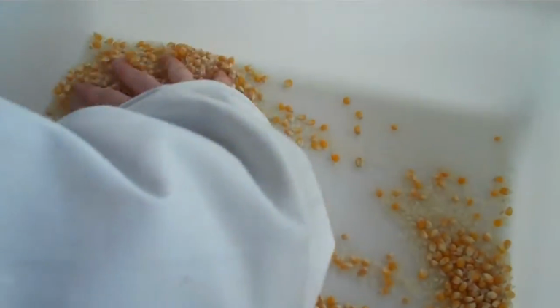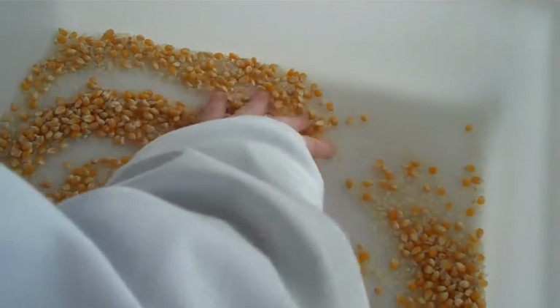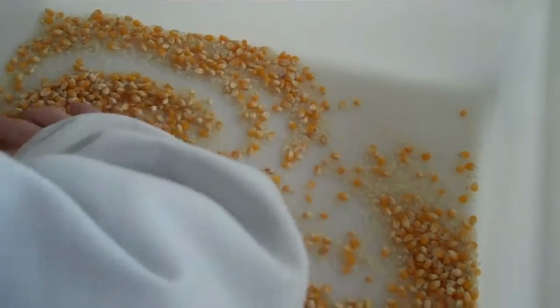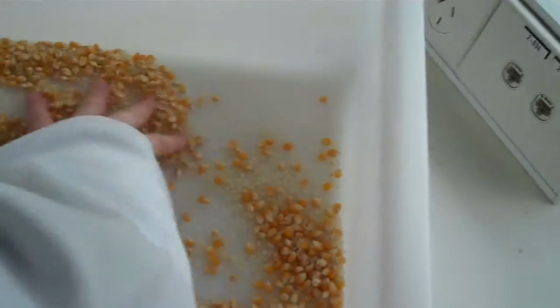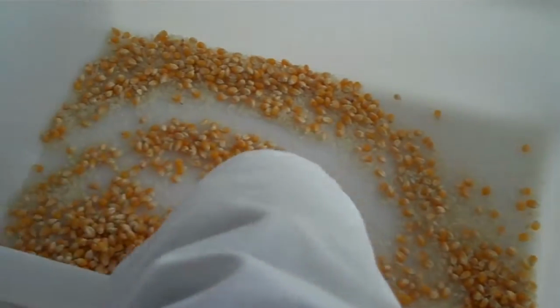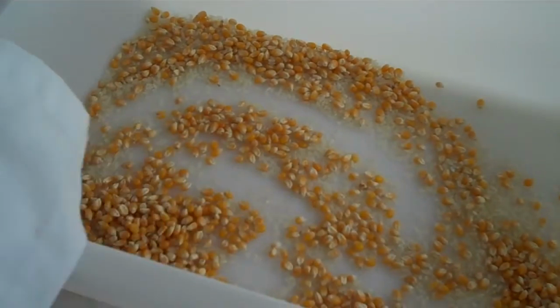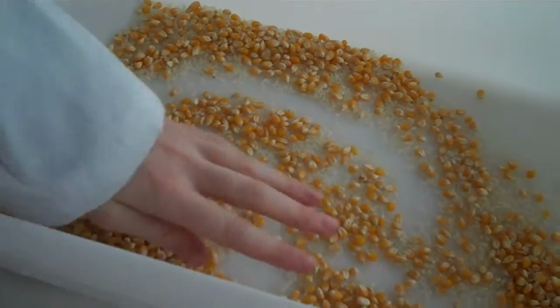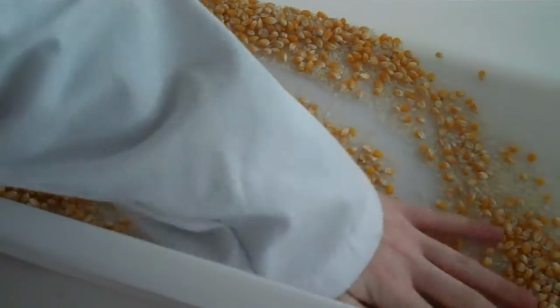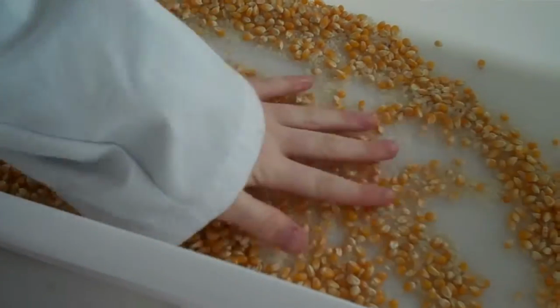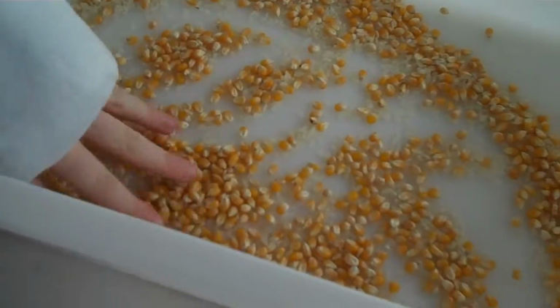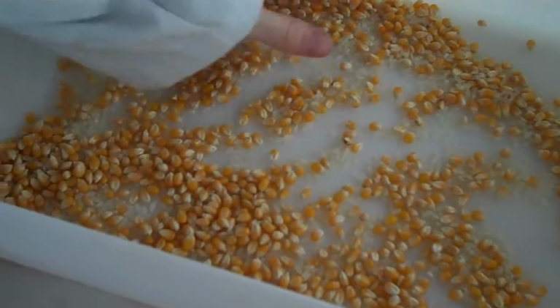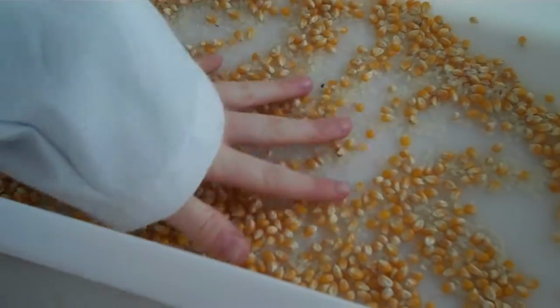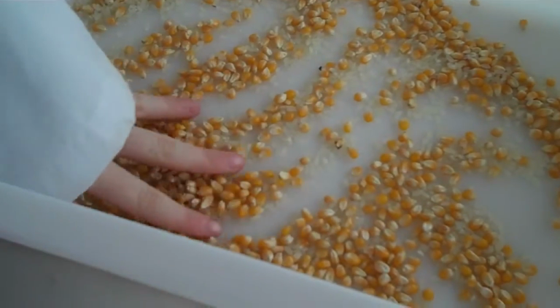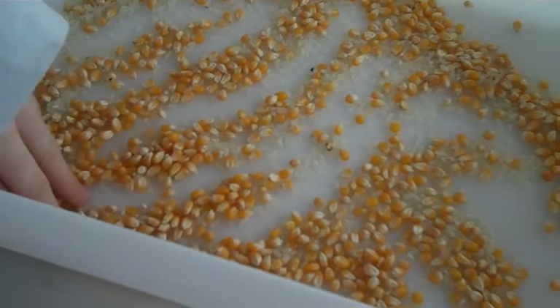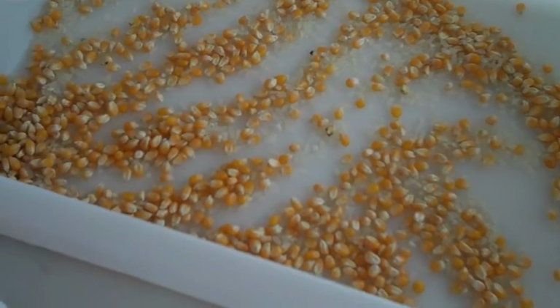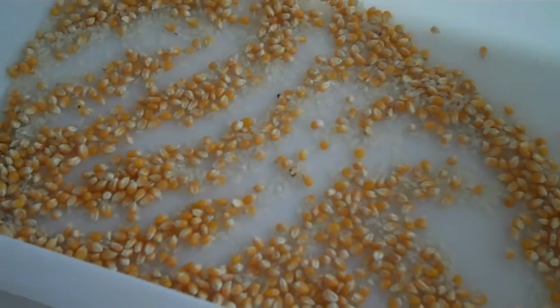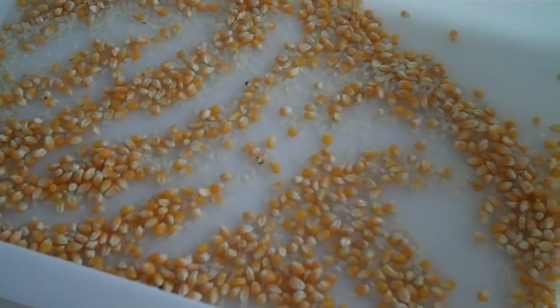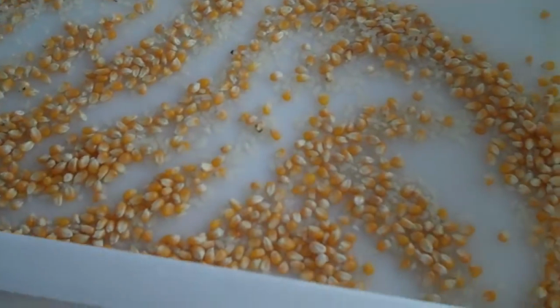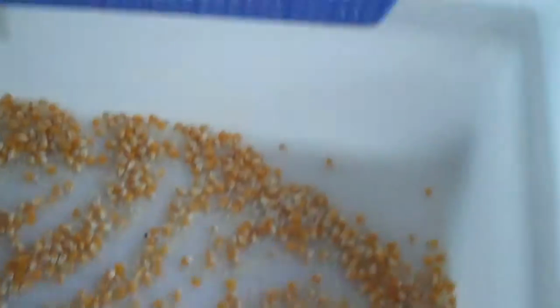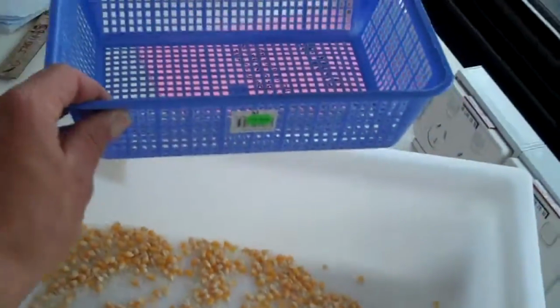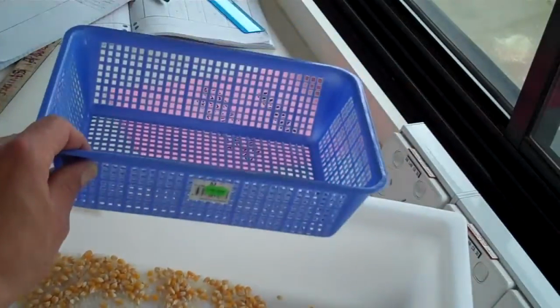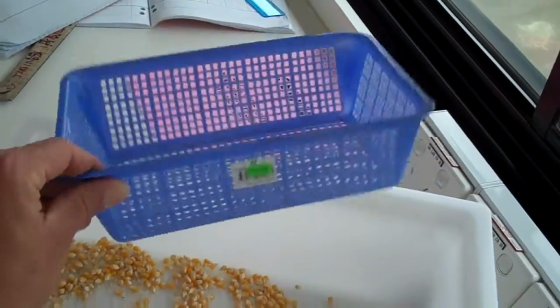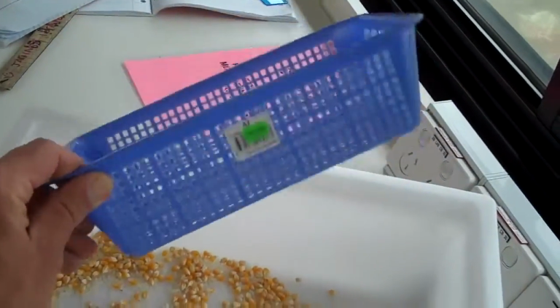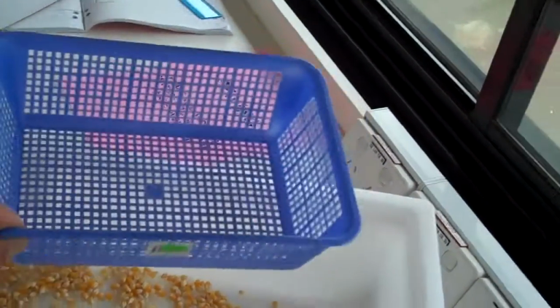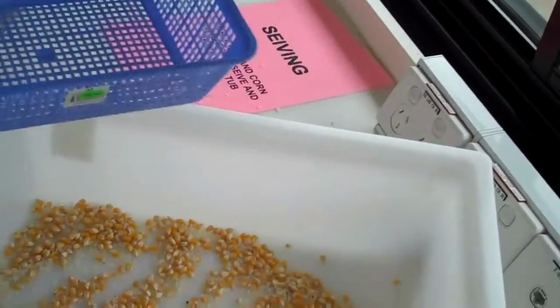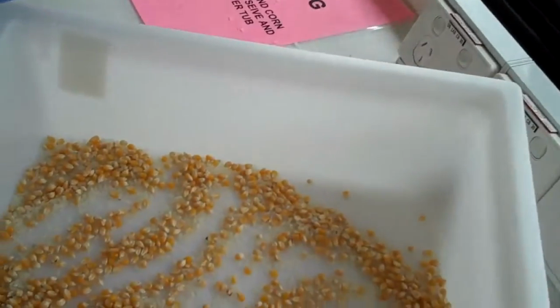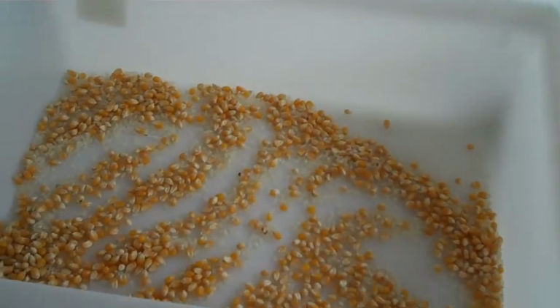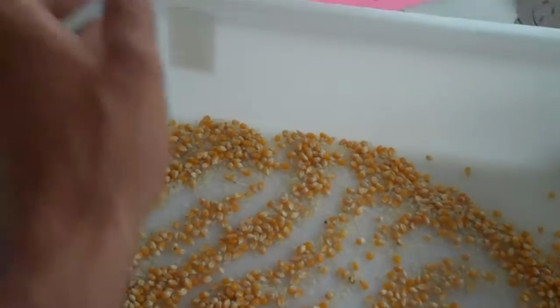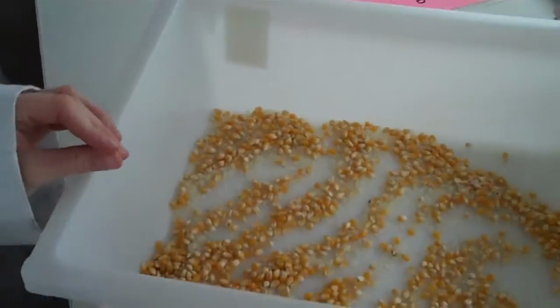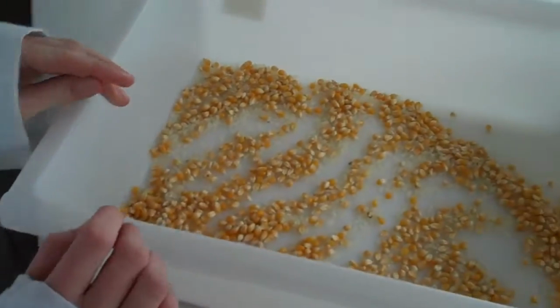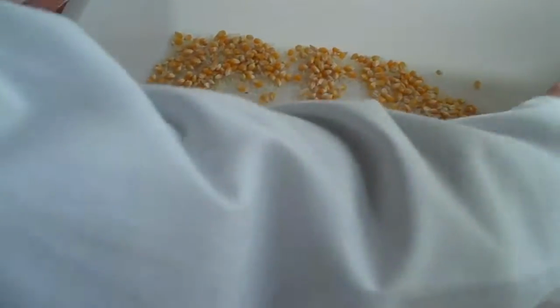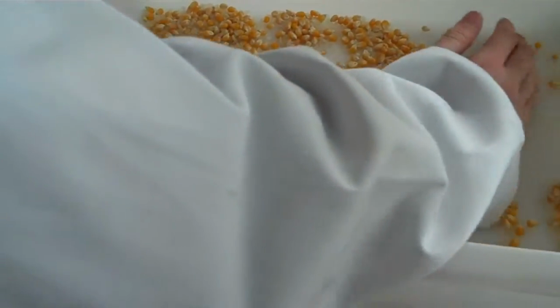So what we've got in here is a mix of corn and rice, and we want to separate that using a technique called sieving, using this sieve. So this technique is sieving — now if you wouldn't mind filling up the sieve with the mixture.